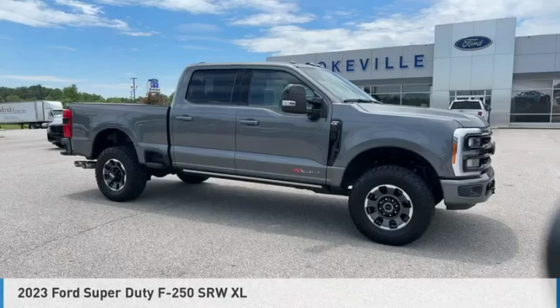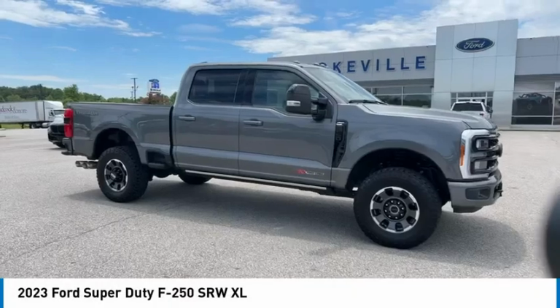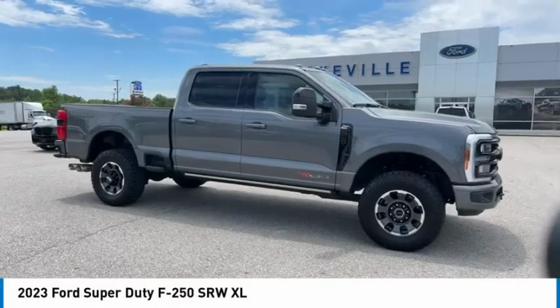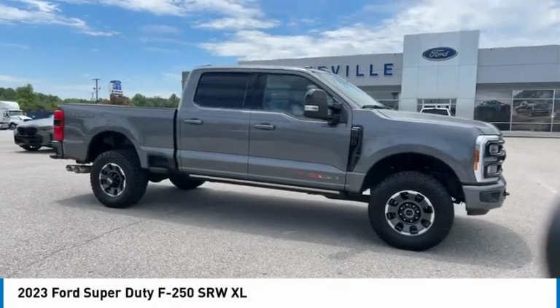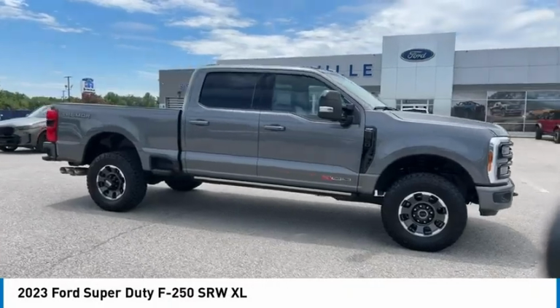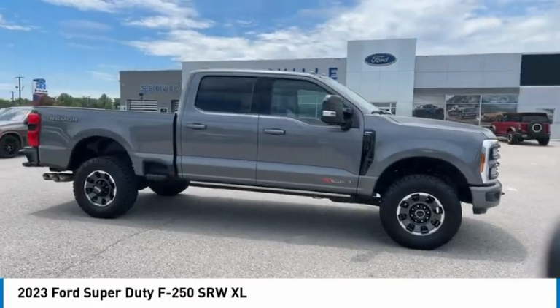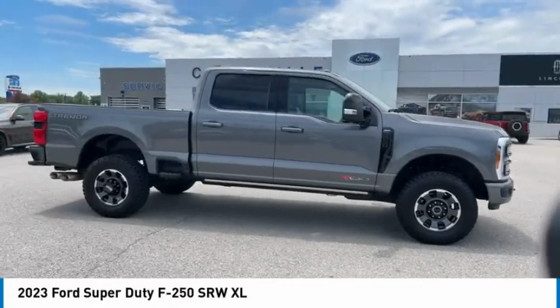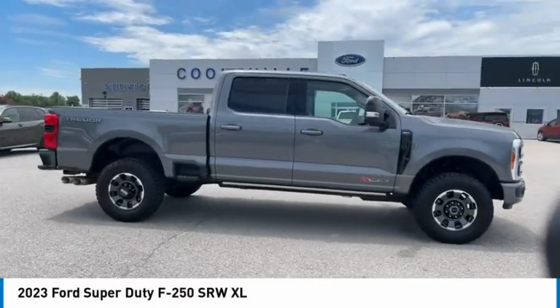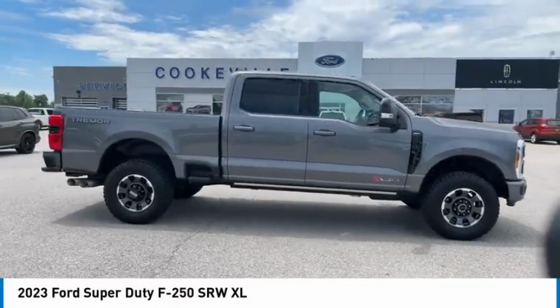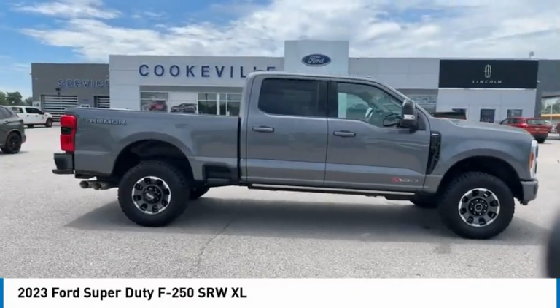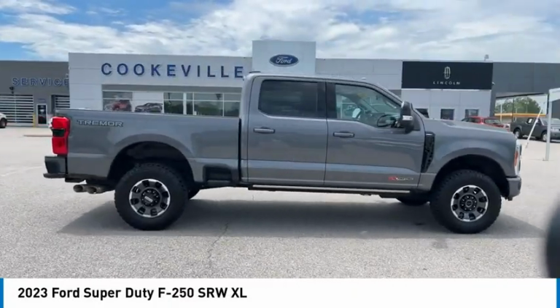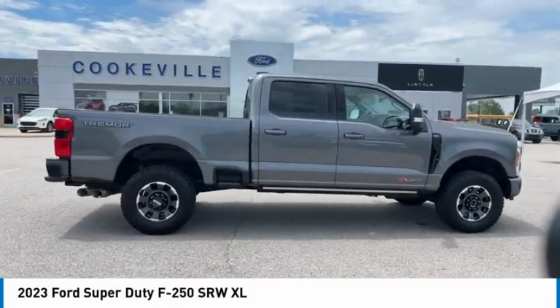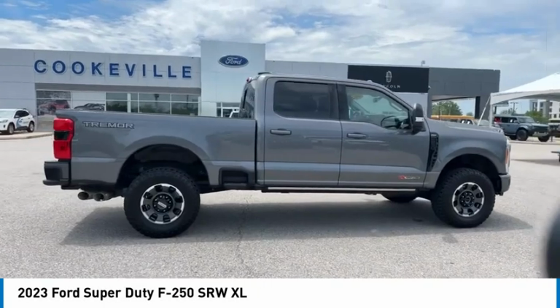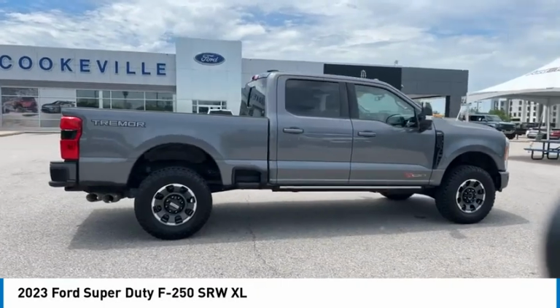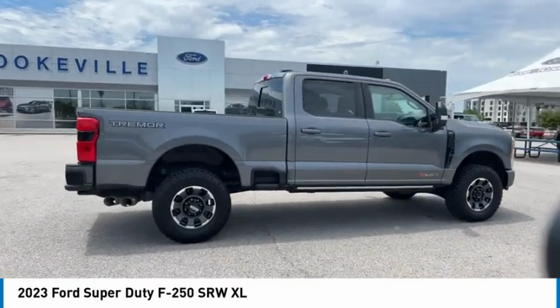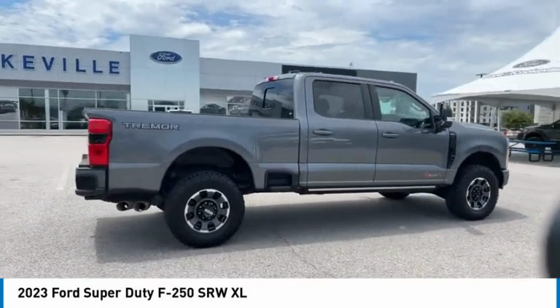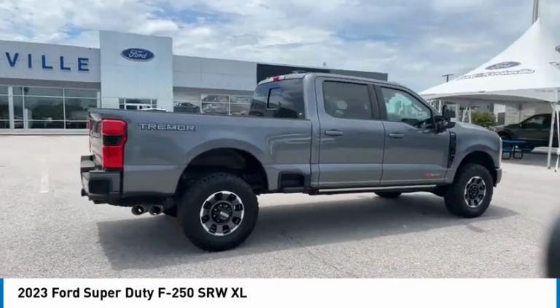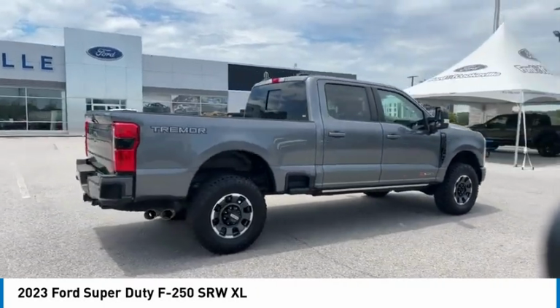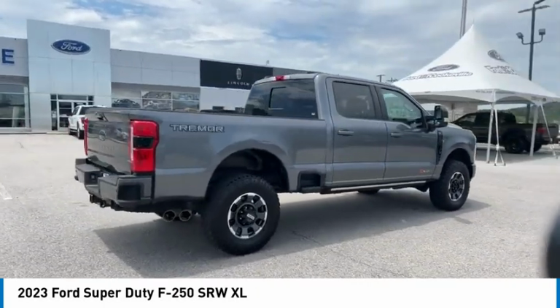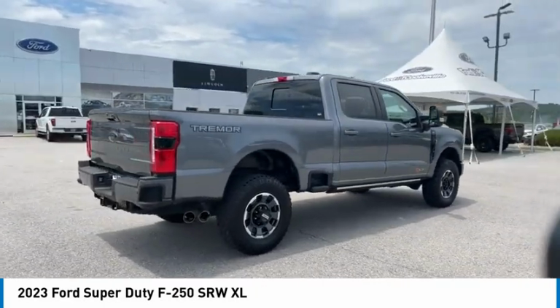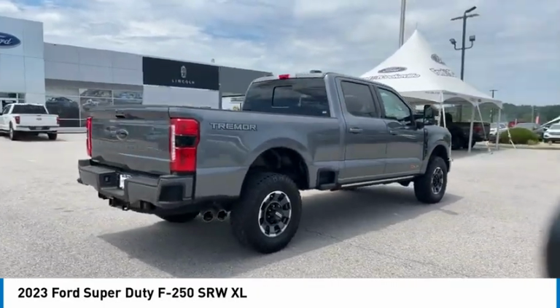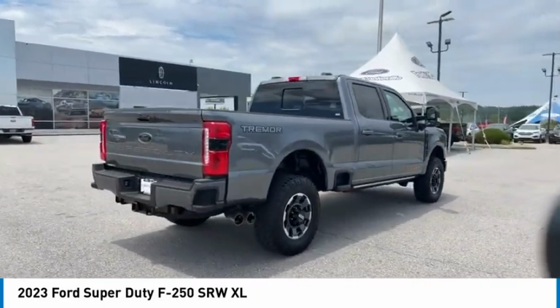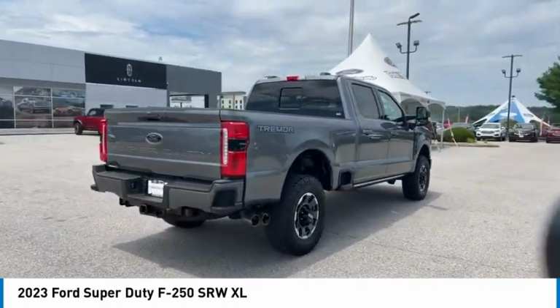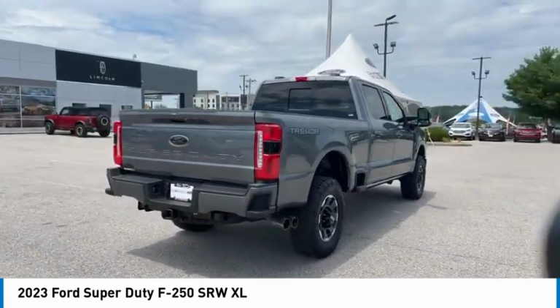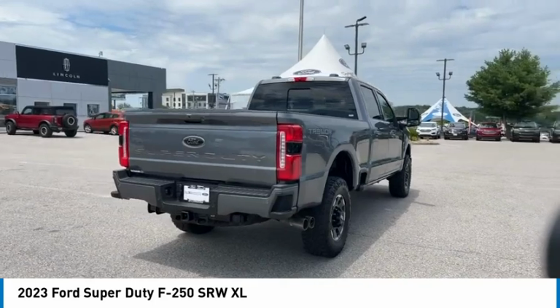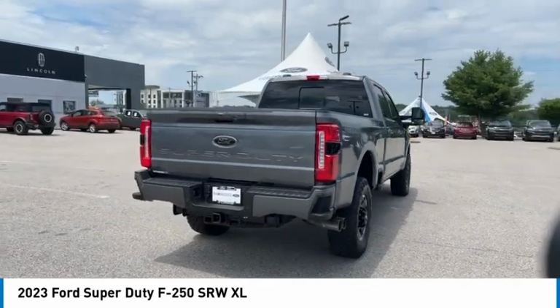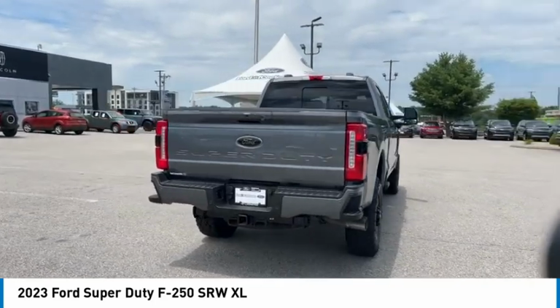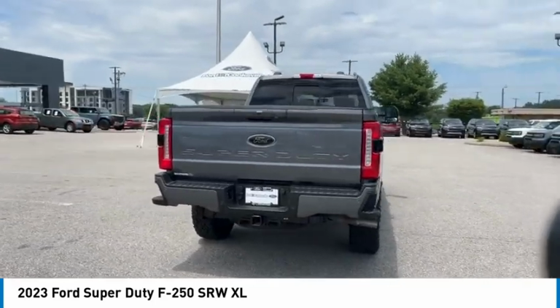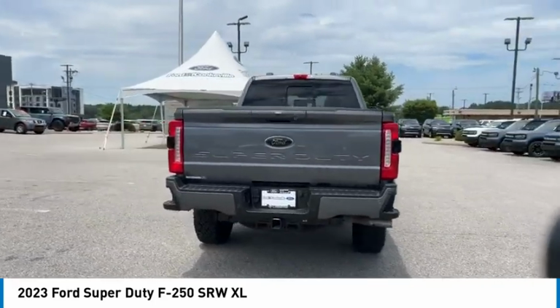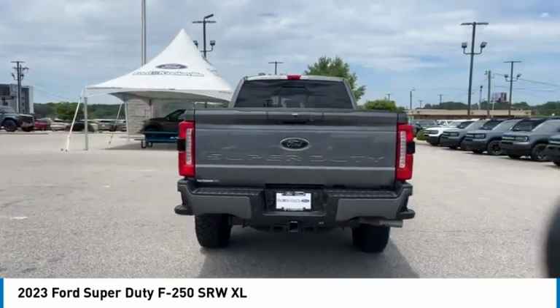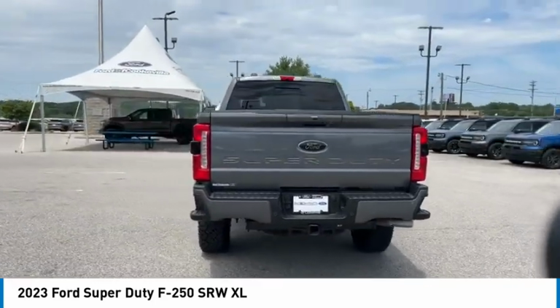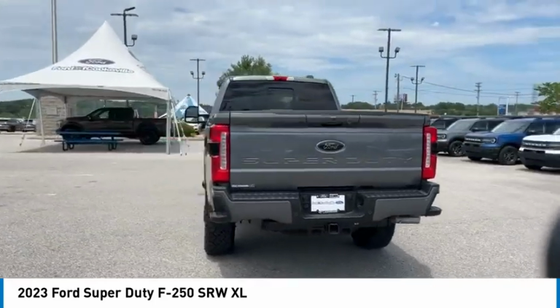Looking for the right vehicle? Check out the 2023 F-250 Super Duty. Head-to-head fuel efficiency, head-to-head towing, head-to-head torque — Ford F-250 Super Duty.